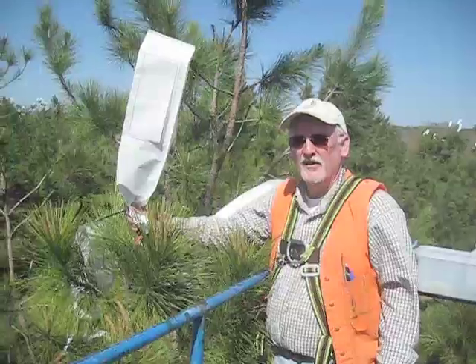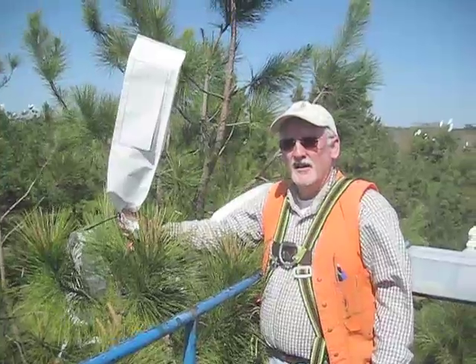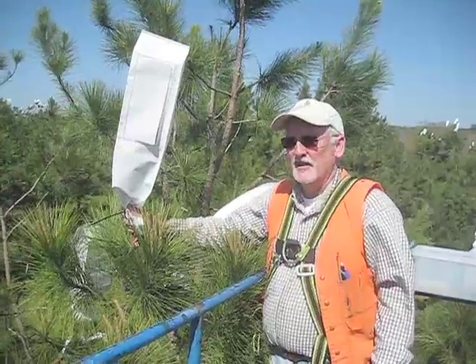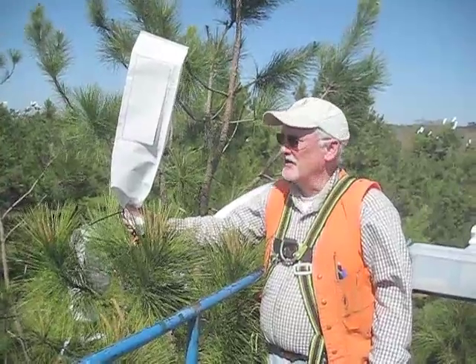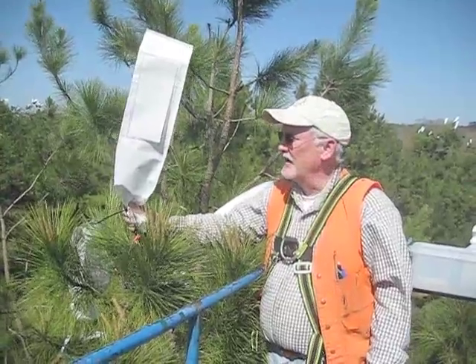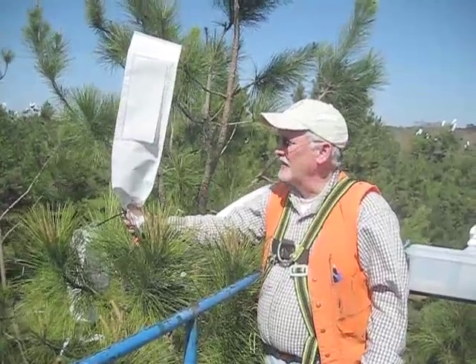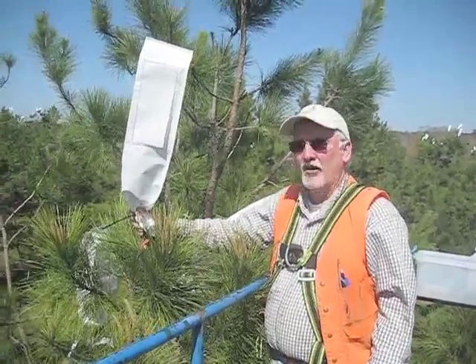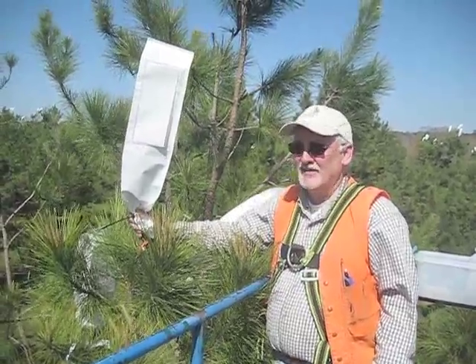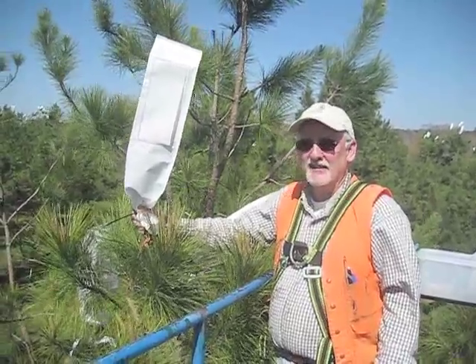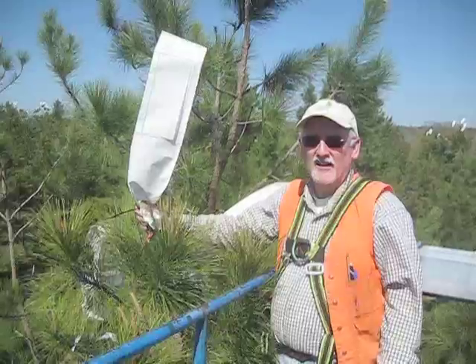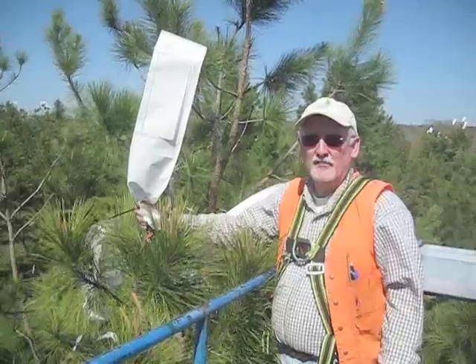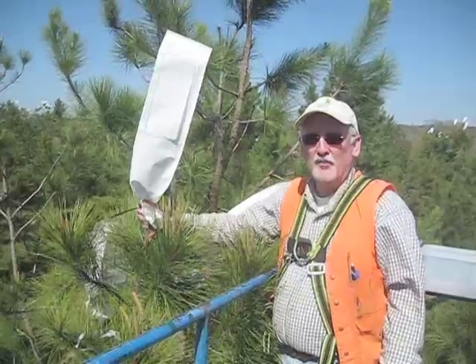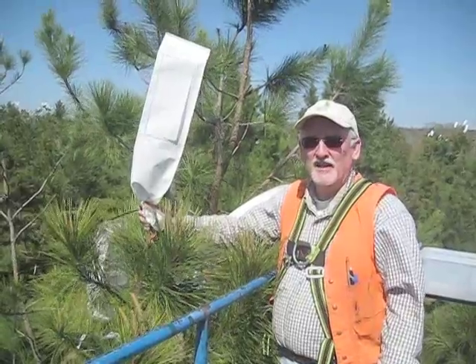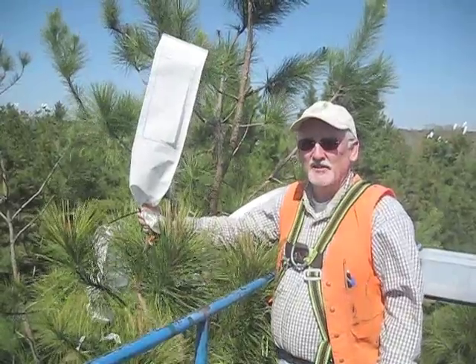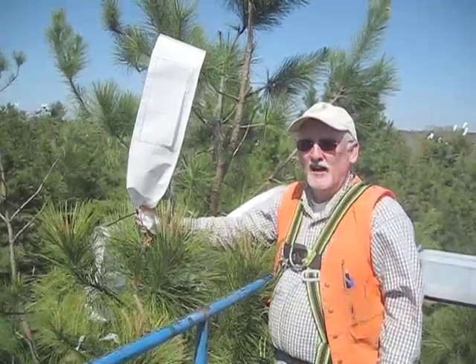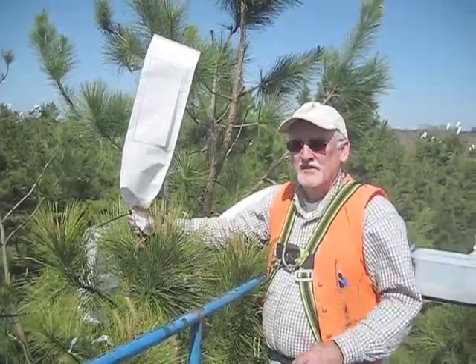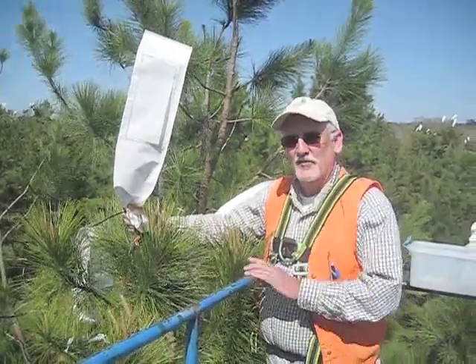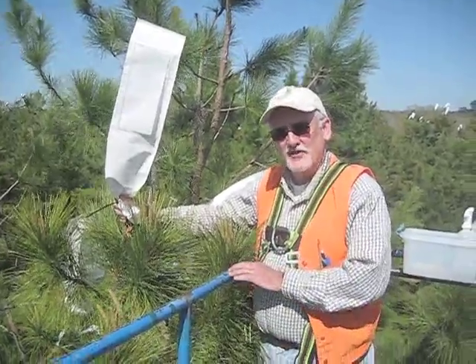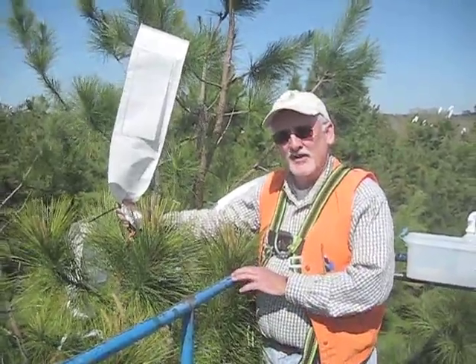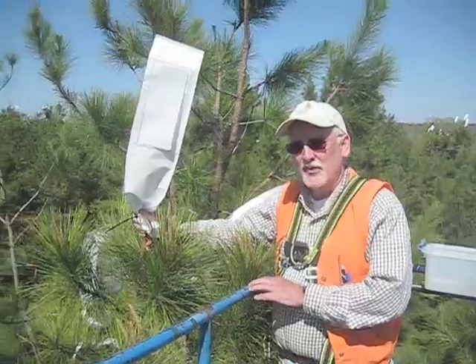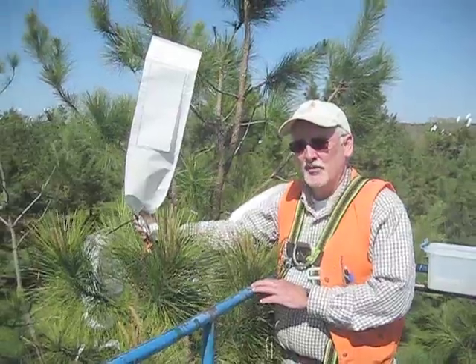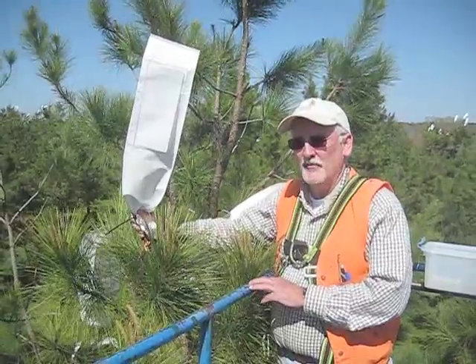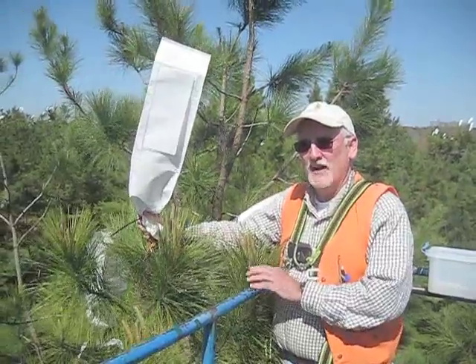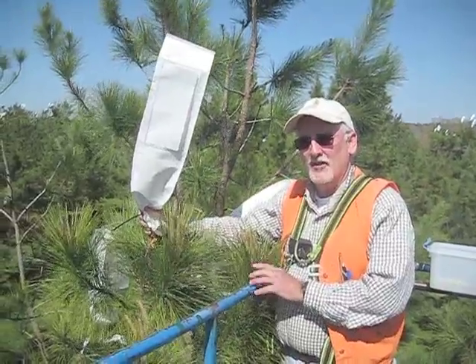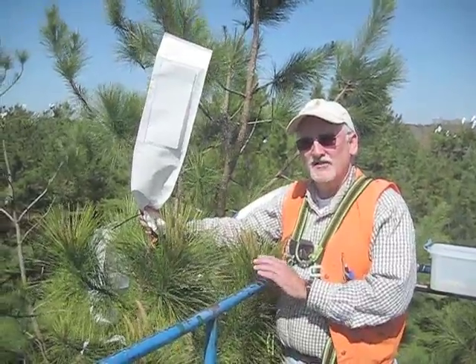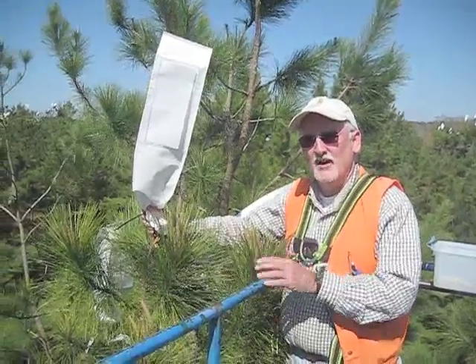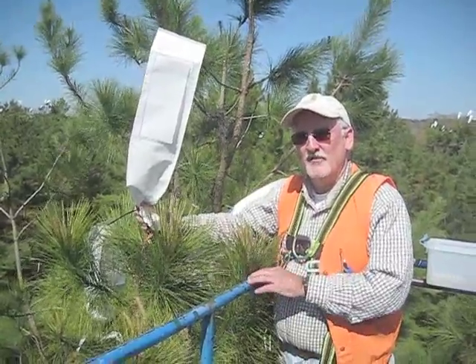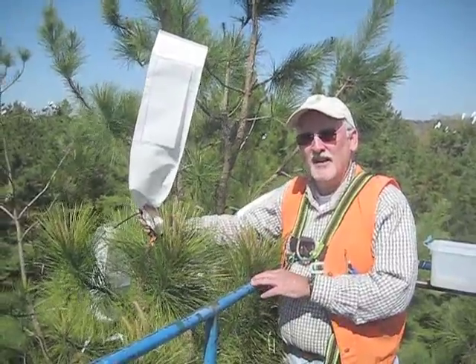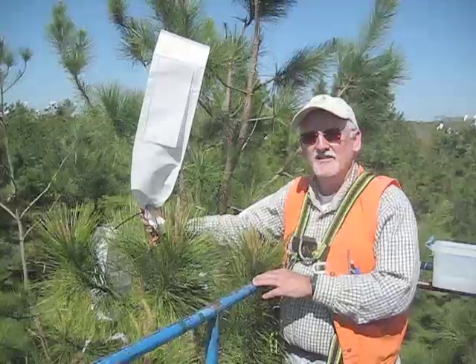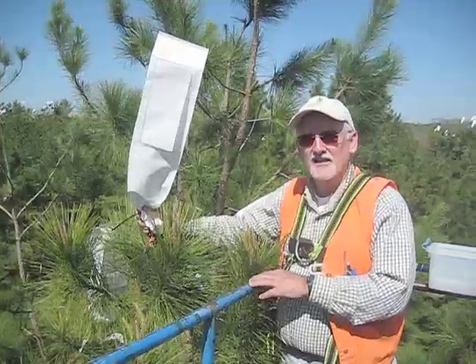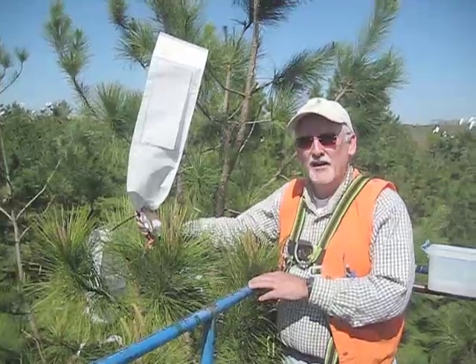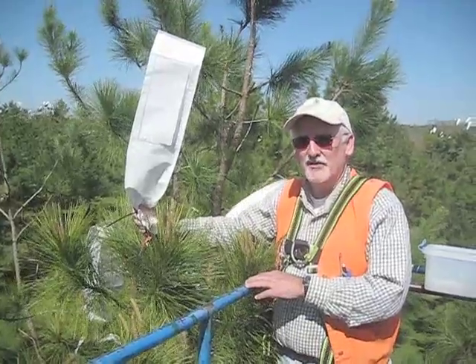I'm going to demonstrate today the art and science of control pollination. This is part of our Saltimber Elite breeding program. We're making crosses among very highly selected parent trees.